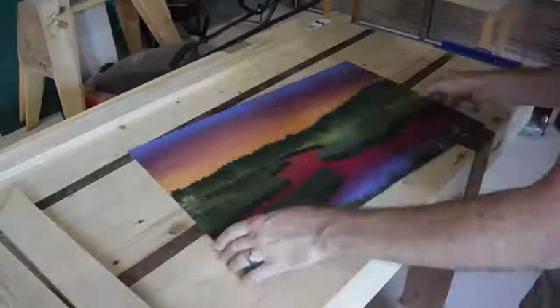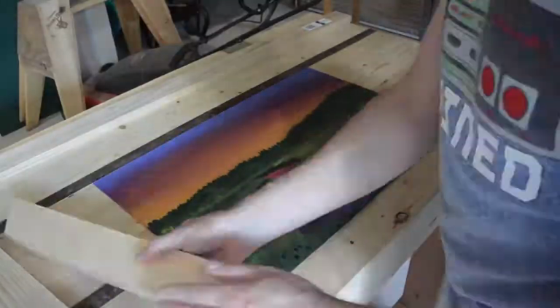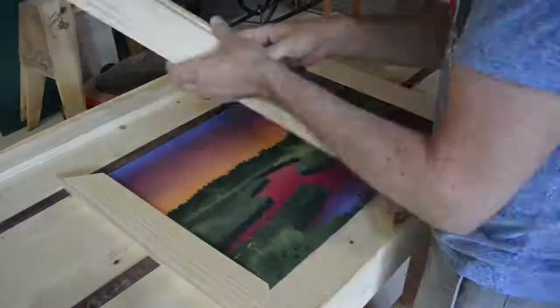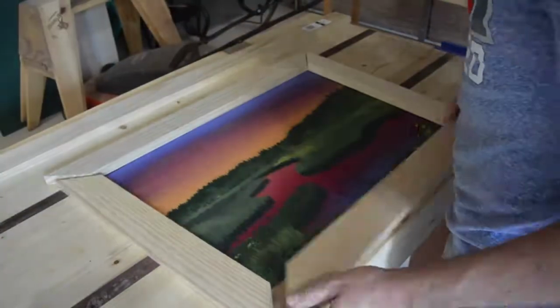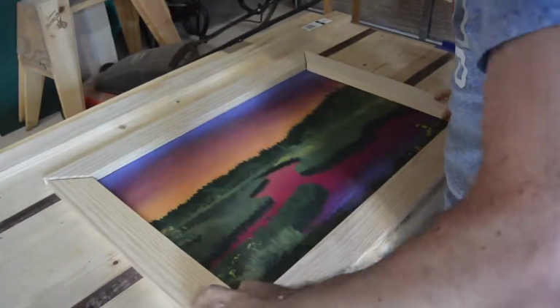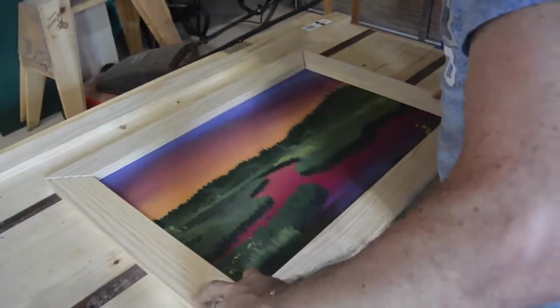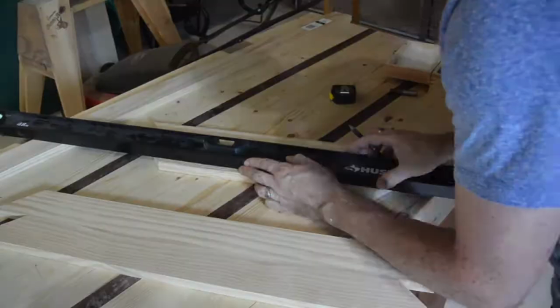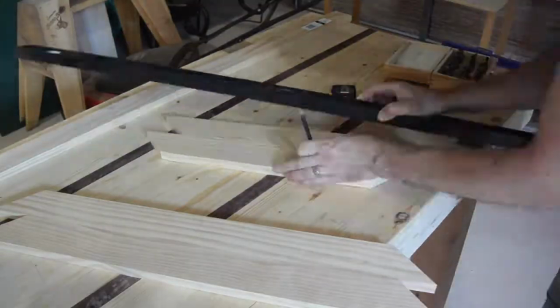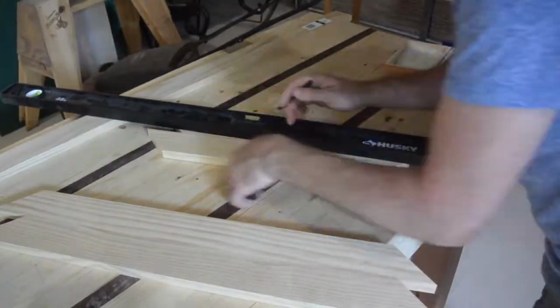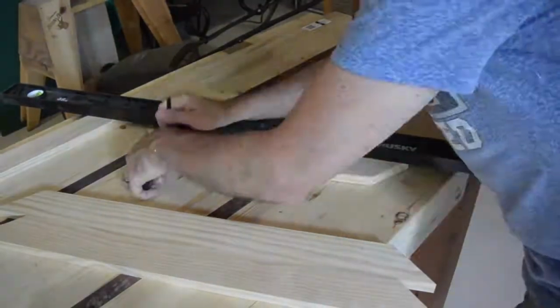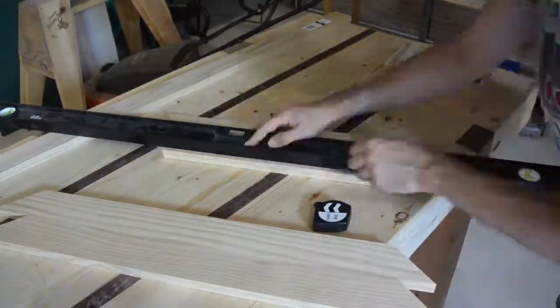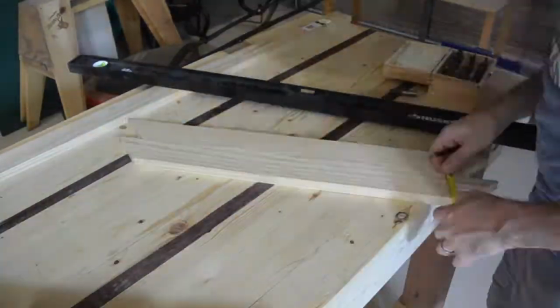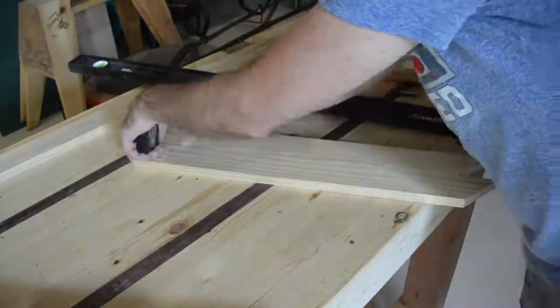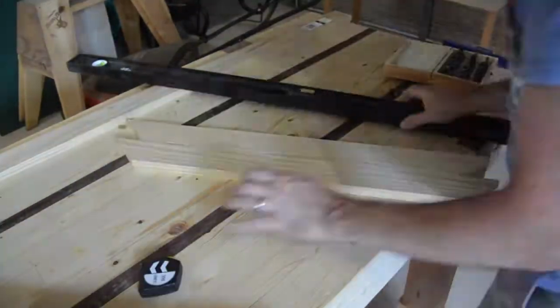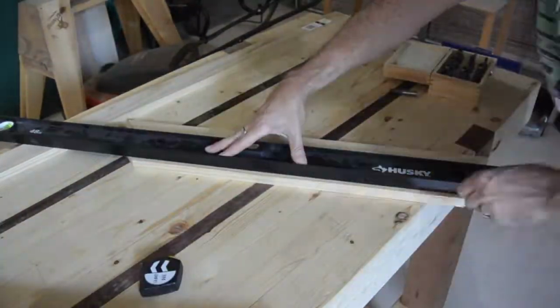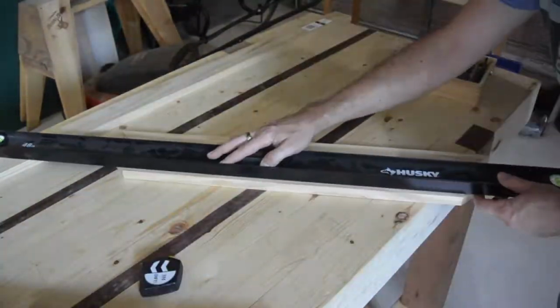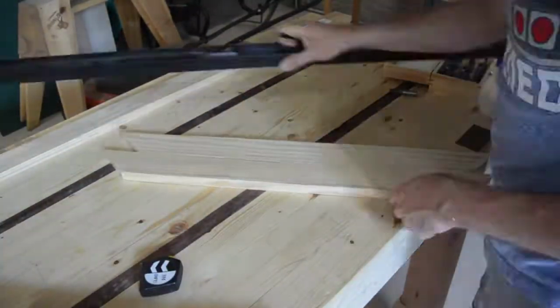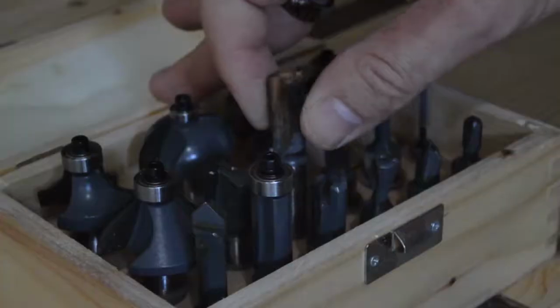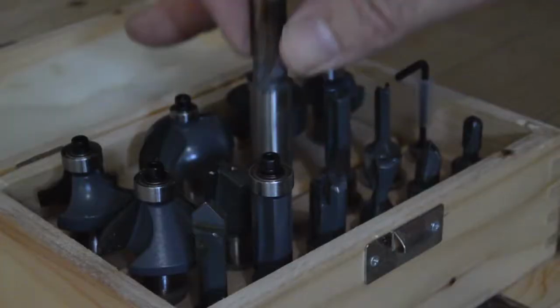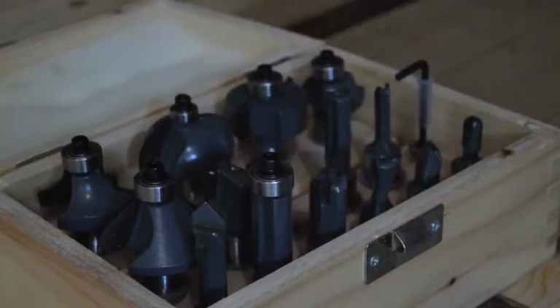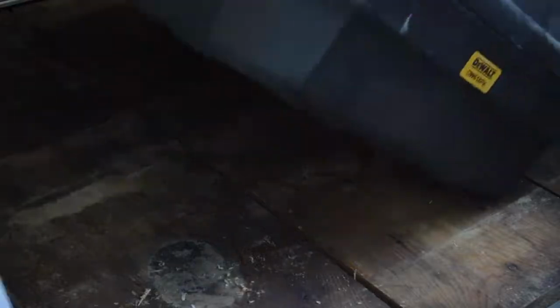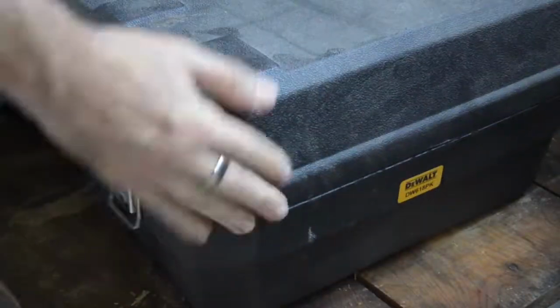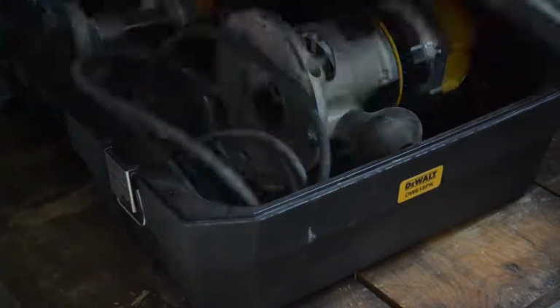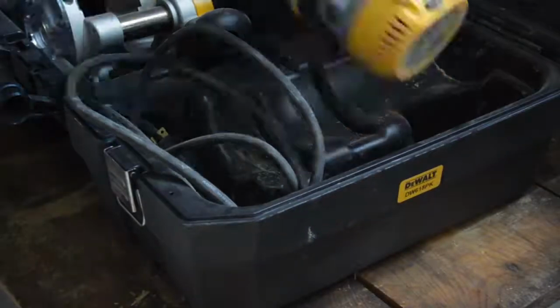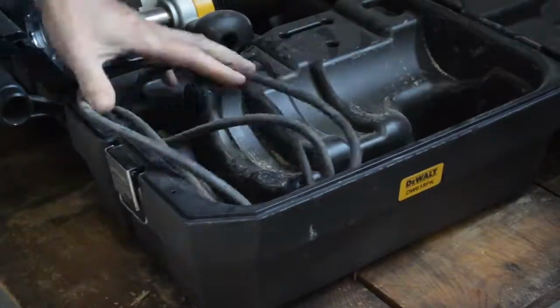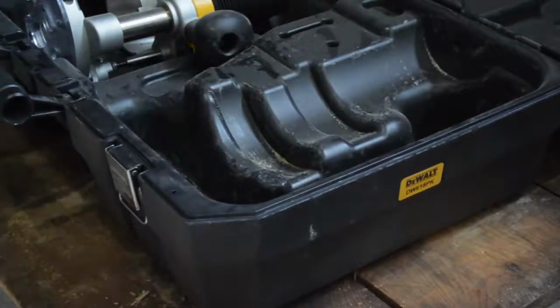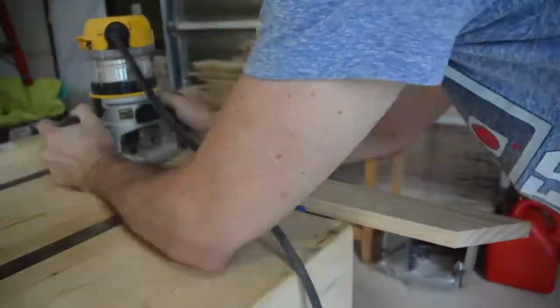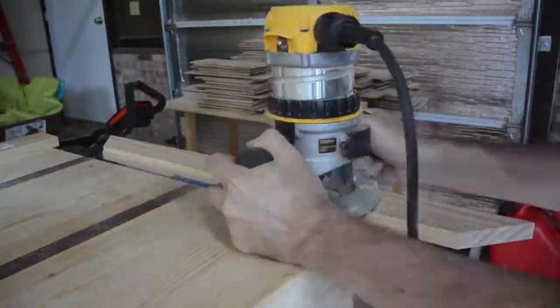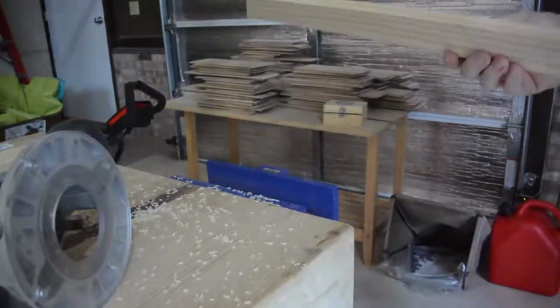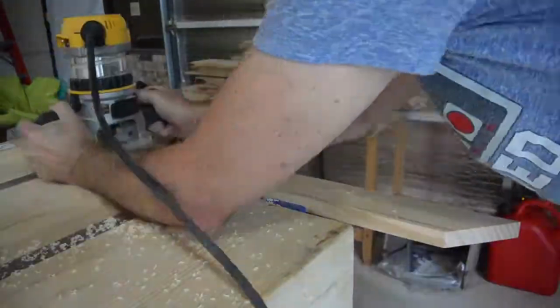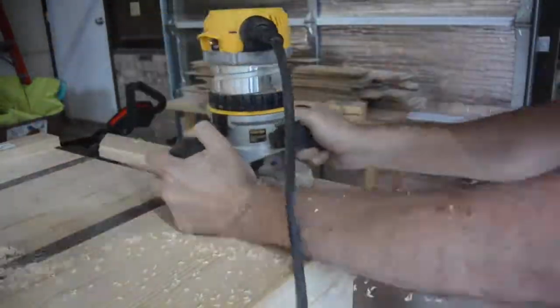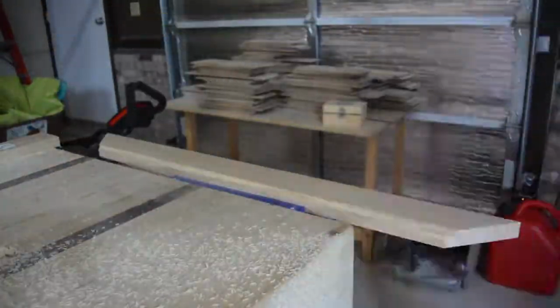Once I tested the fit, I drew some lines to mark a groove on the inside where the actual picture would go inside the frame. I wish I had gone a little deeper with the router, though.